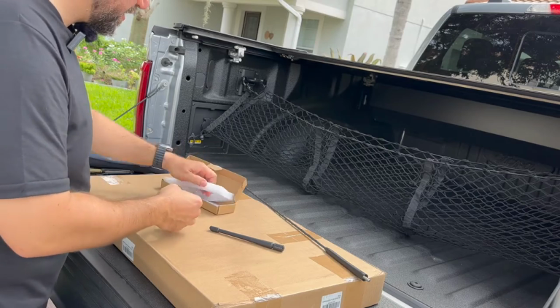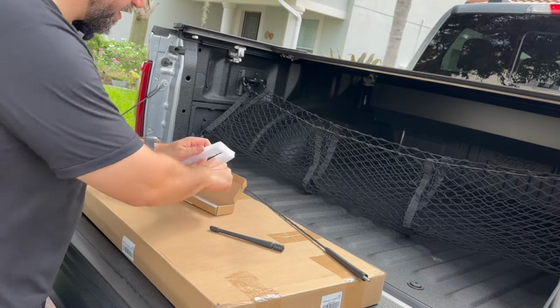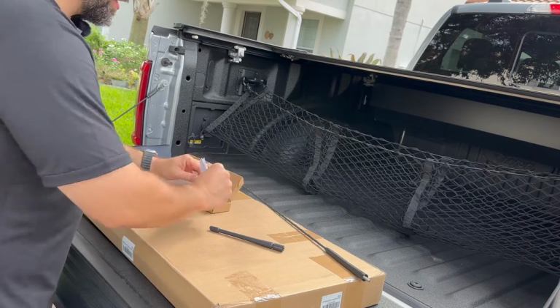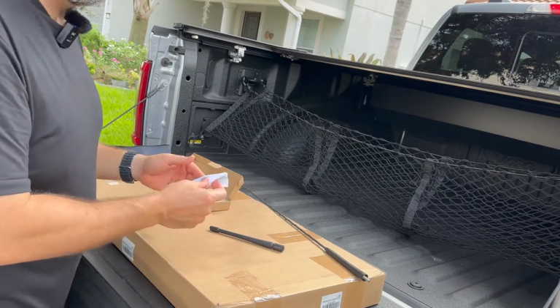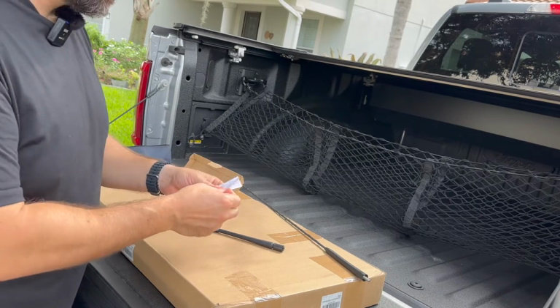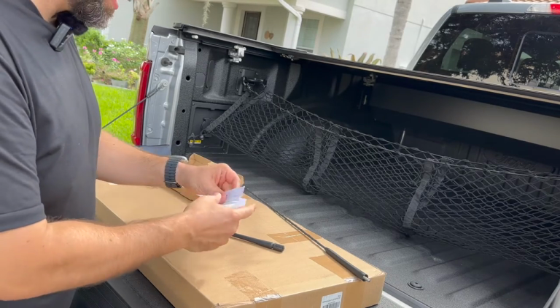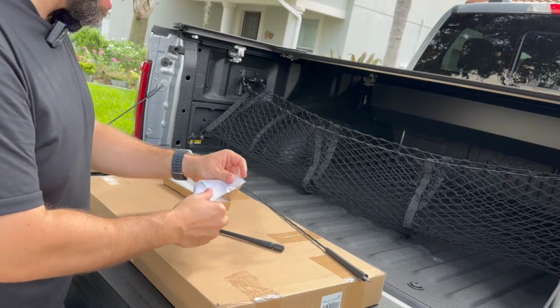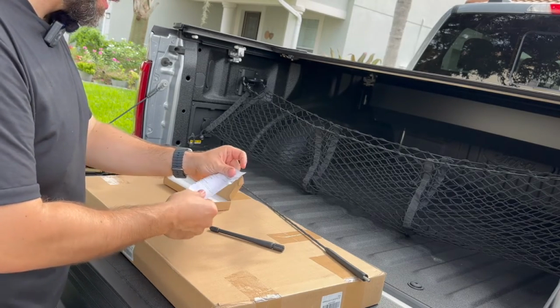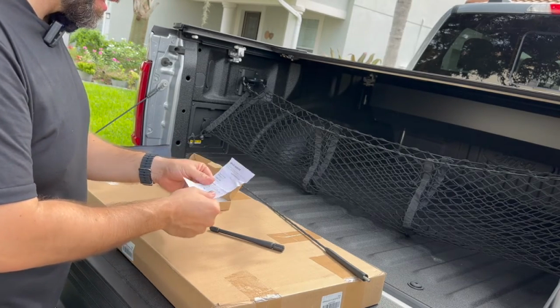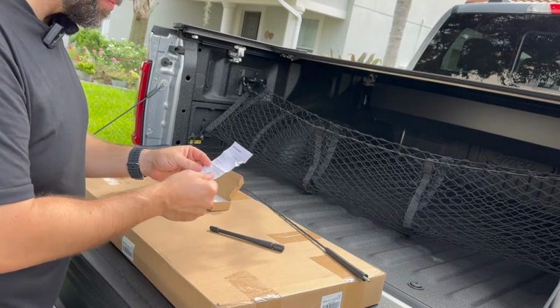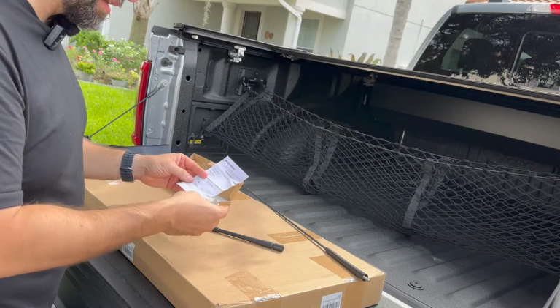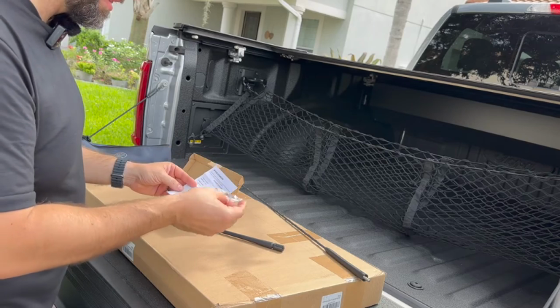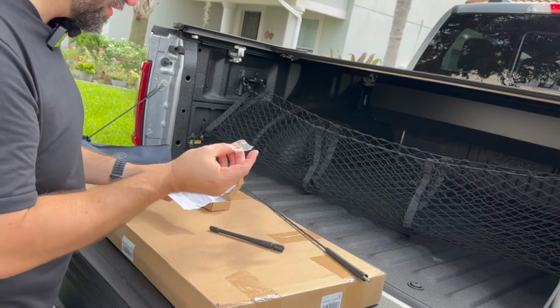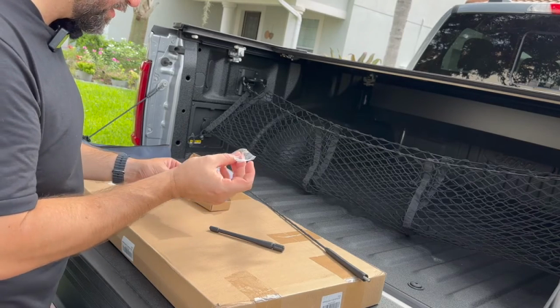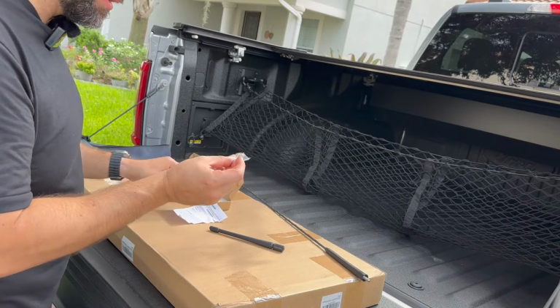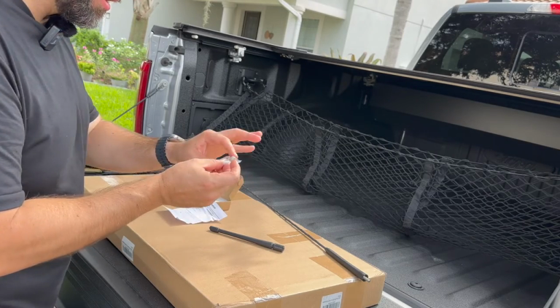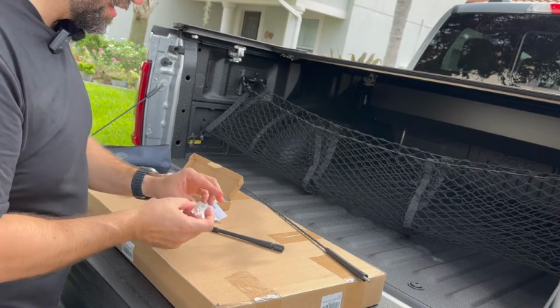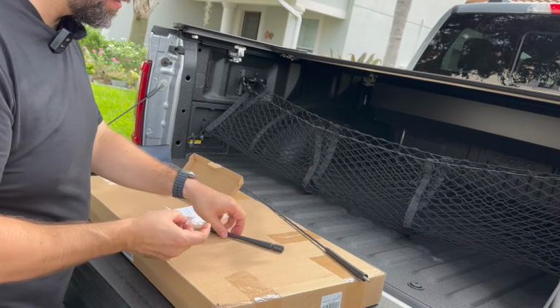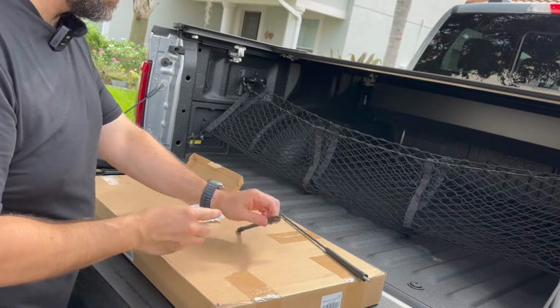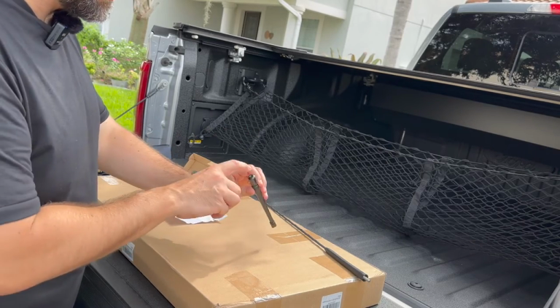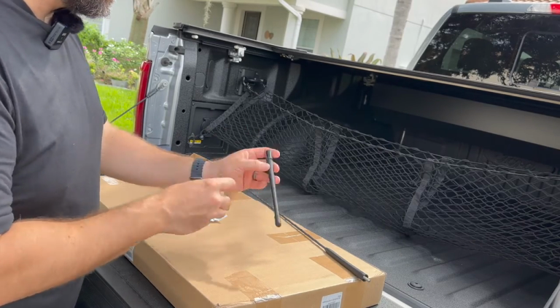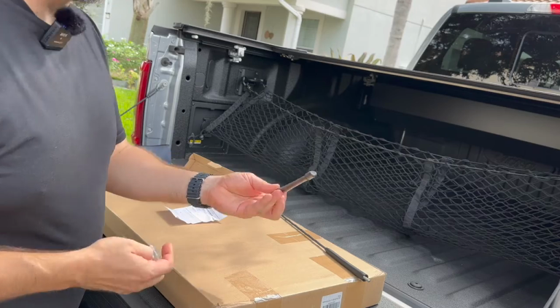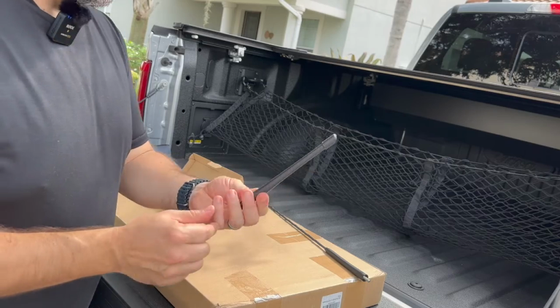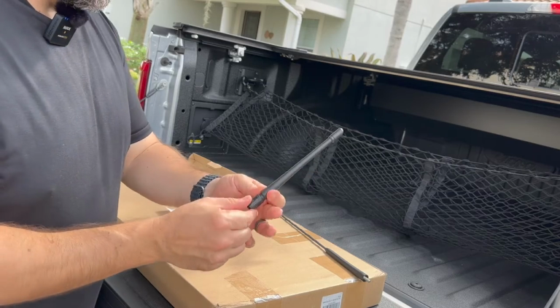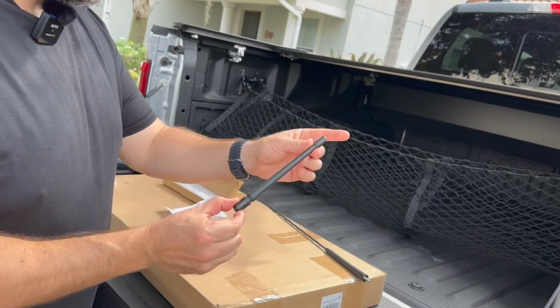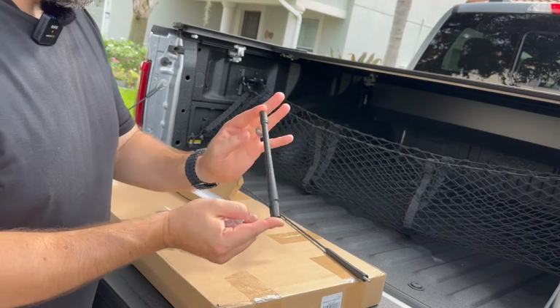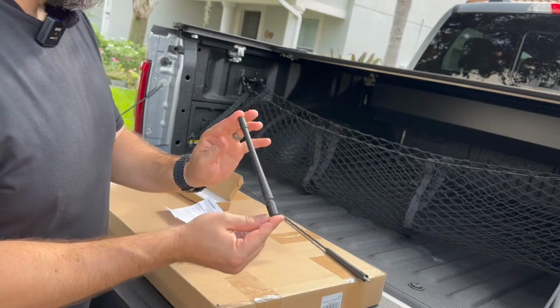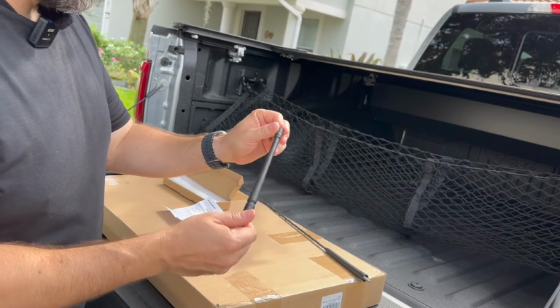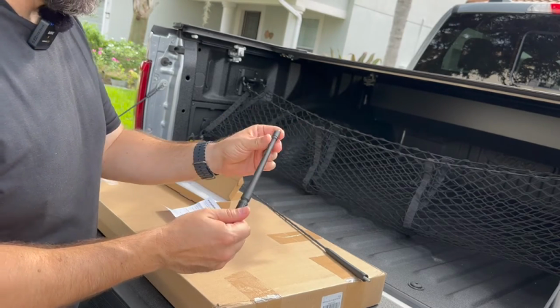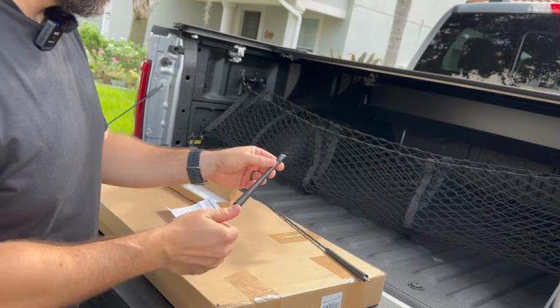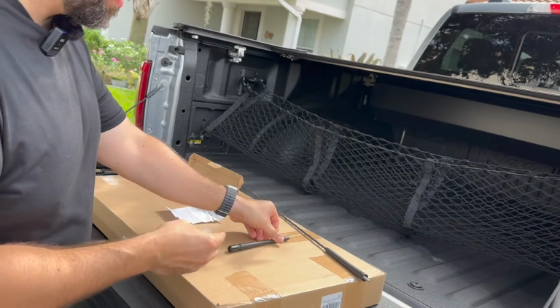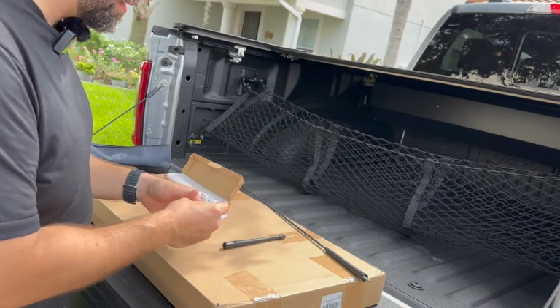I think there are instructions in here. So what we'll do is take a look at that. Basically we've got the stud here. The smaller end is going to go inside of here. I'll leave a link in the description if you're interested in more about this.